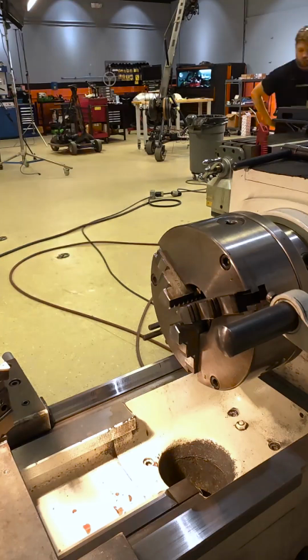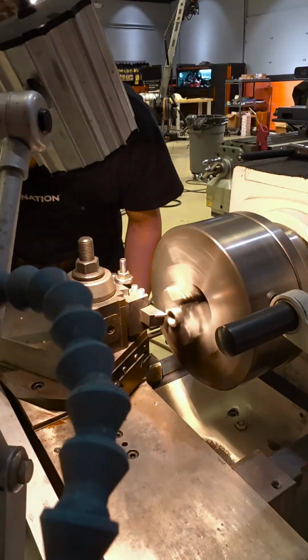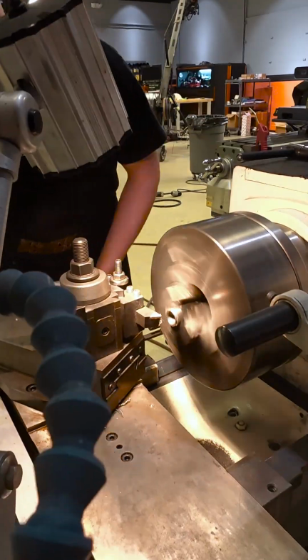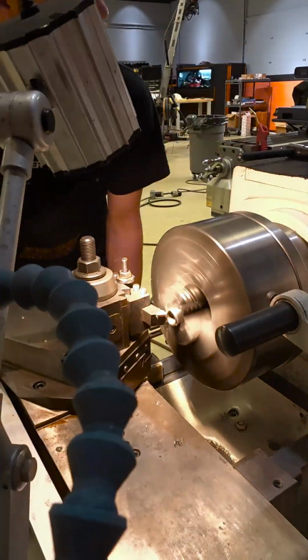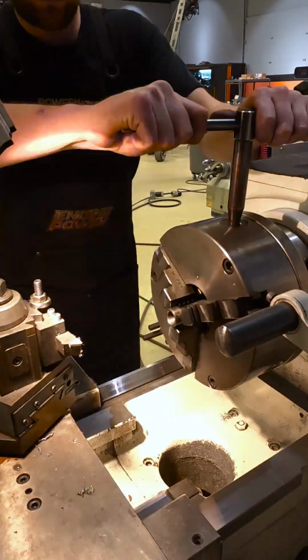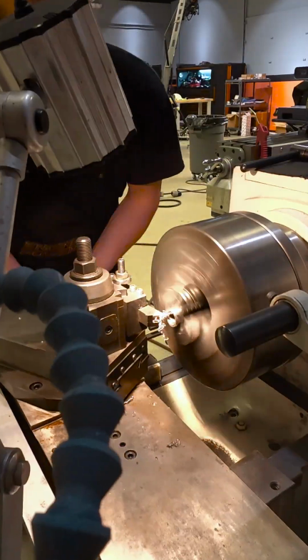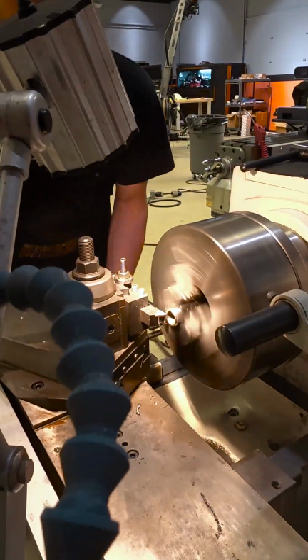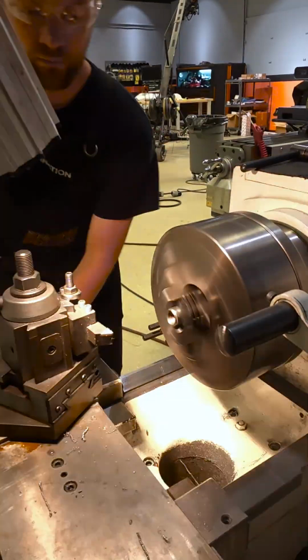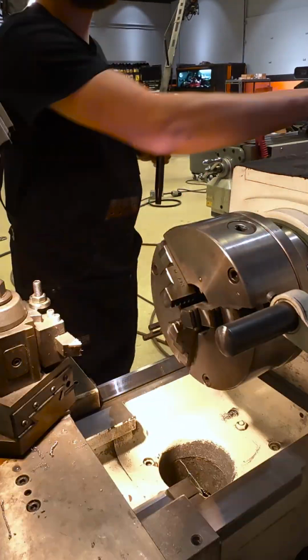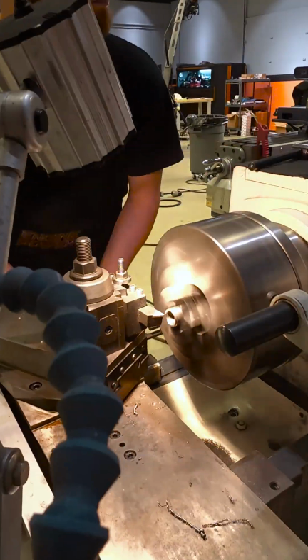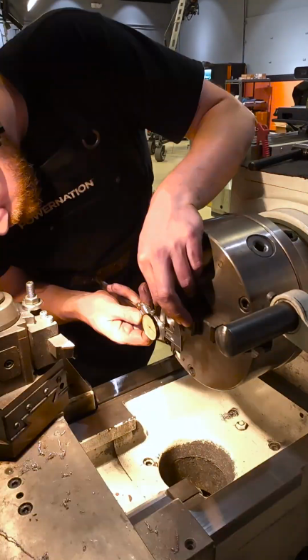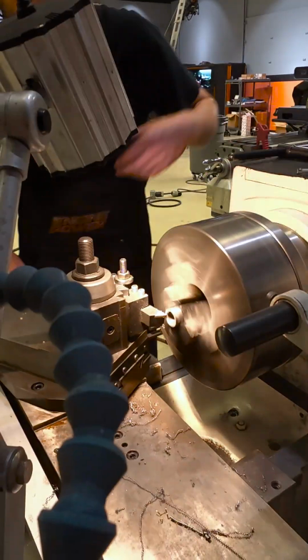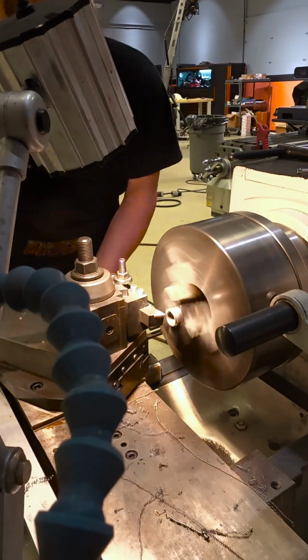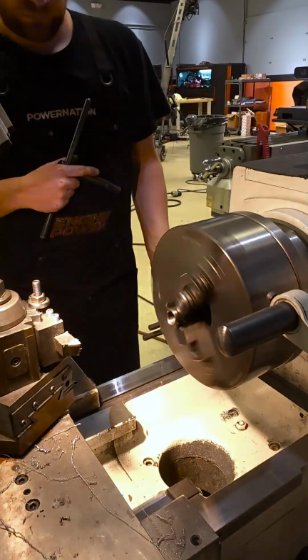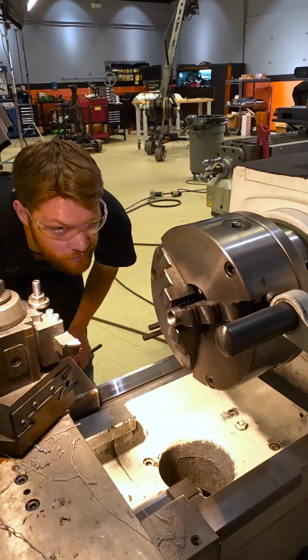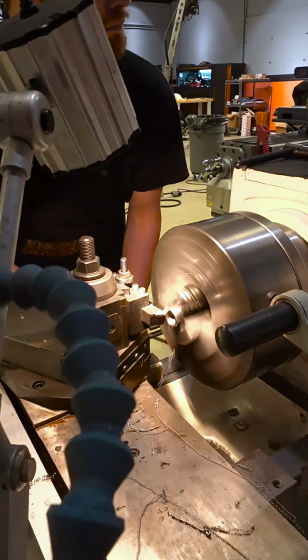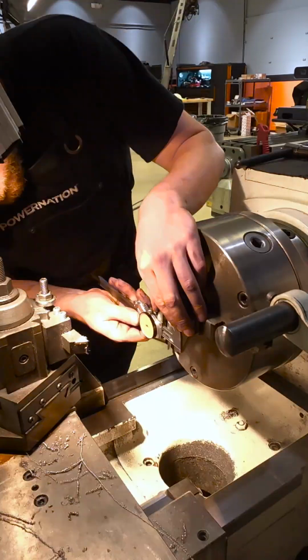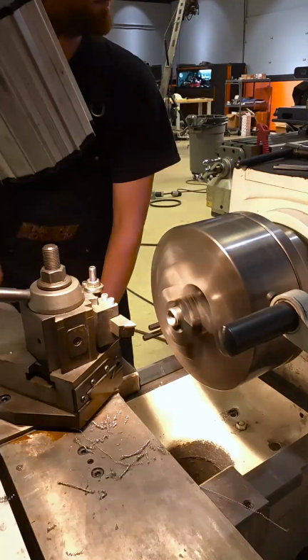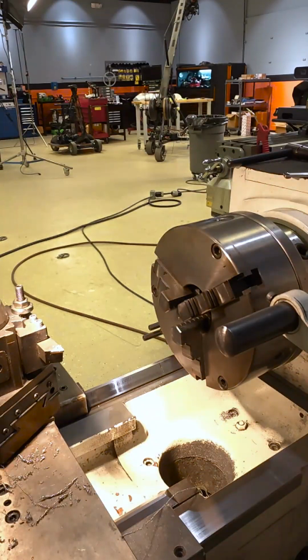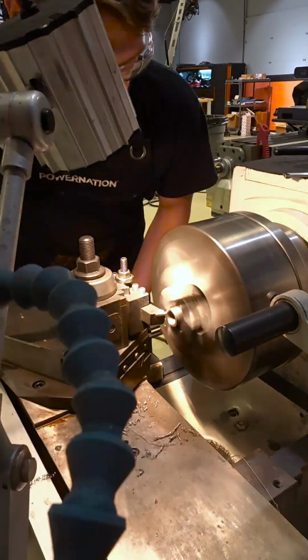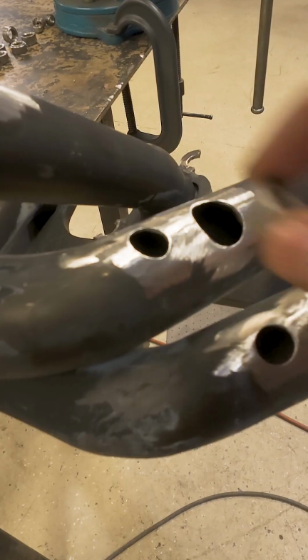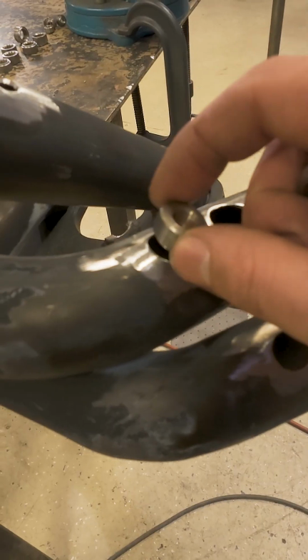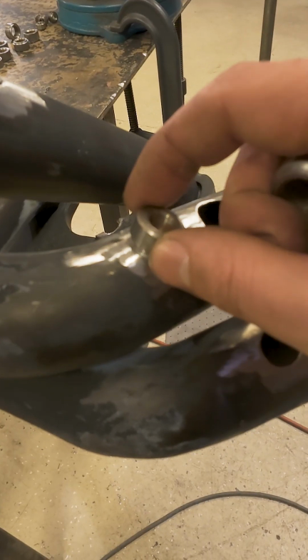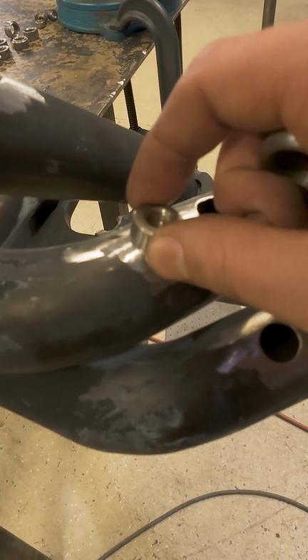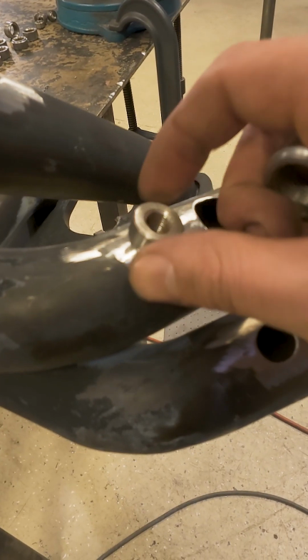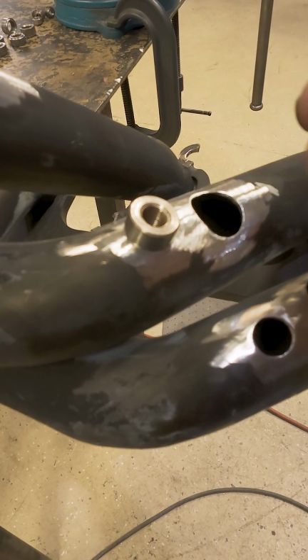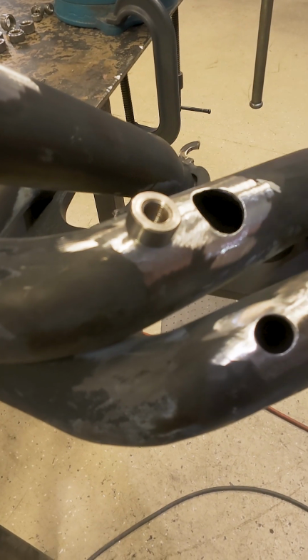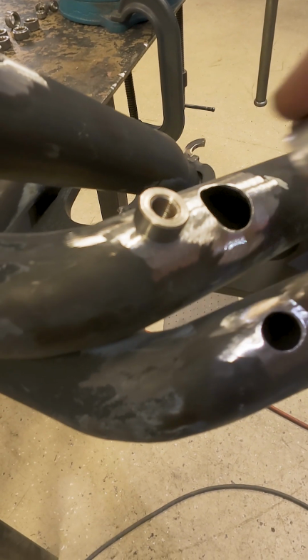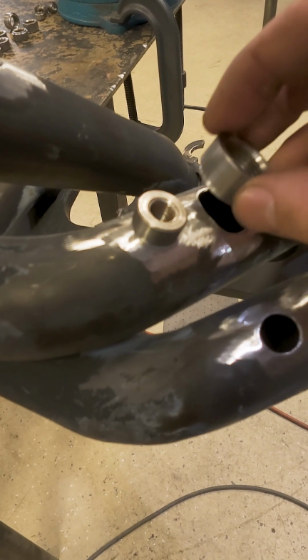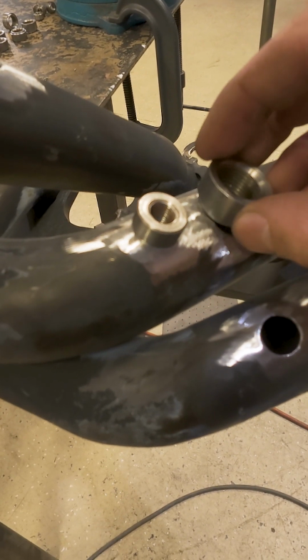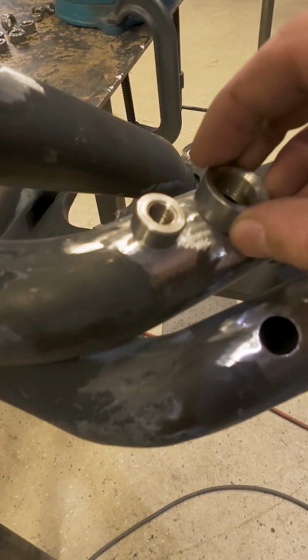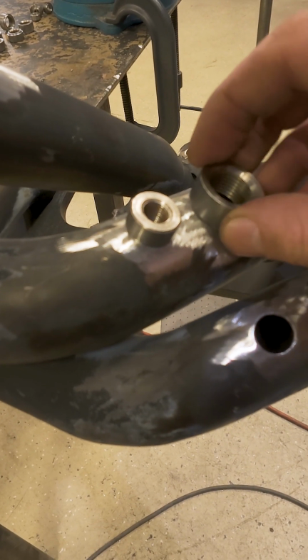In the lathe we're going to take the O2 sensors and the EGTs and put a small step on them. This gives a little register when we put it inside the hole, making it easier to get in place and stay there.